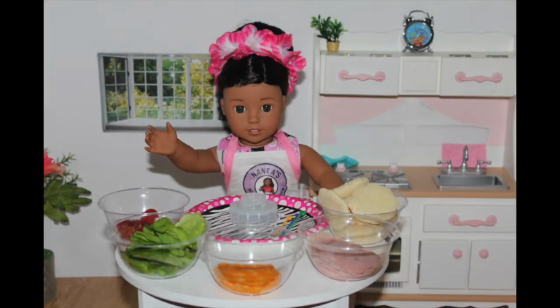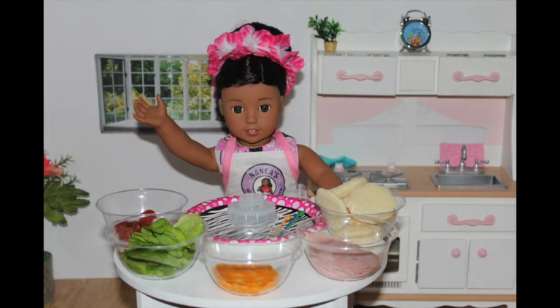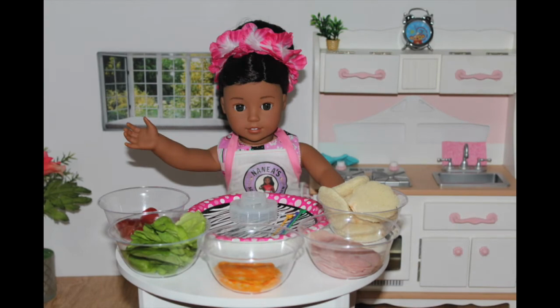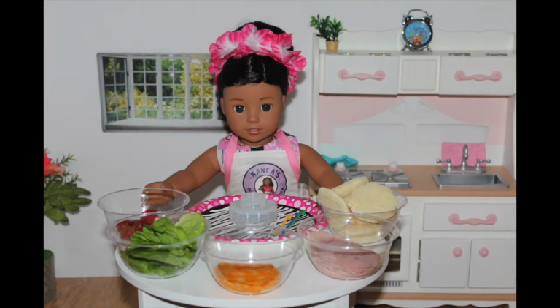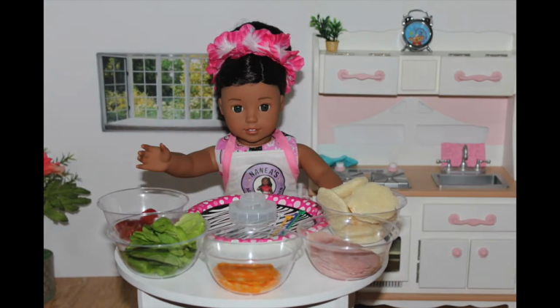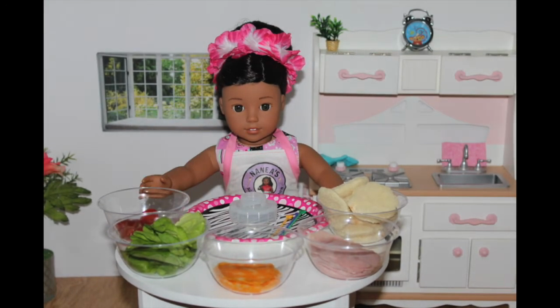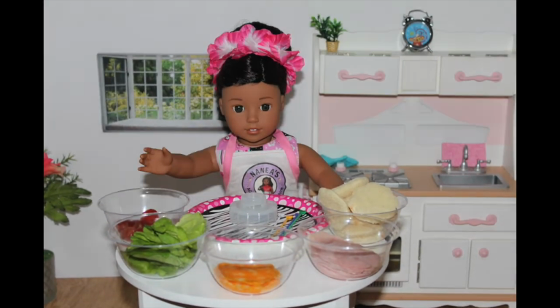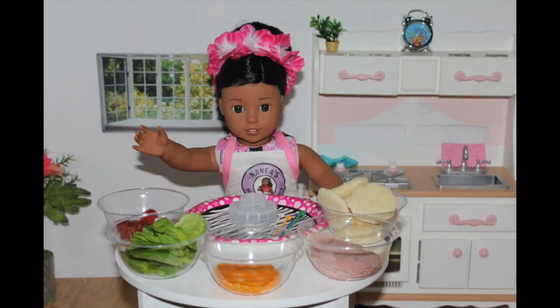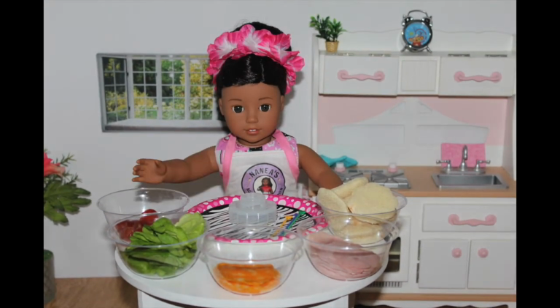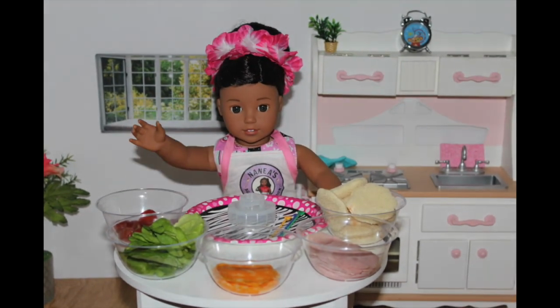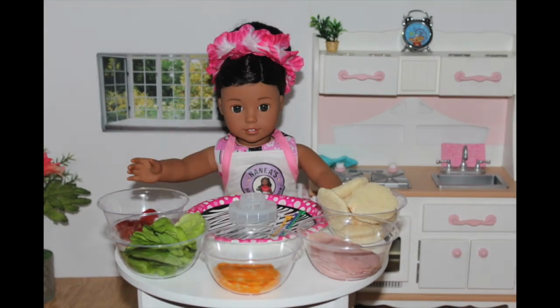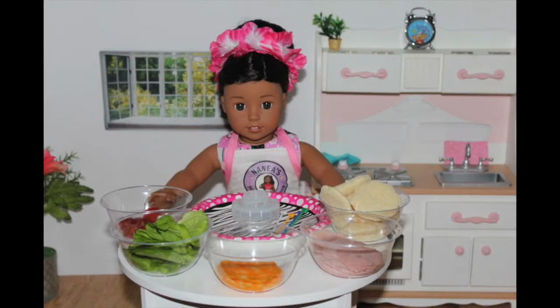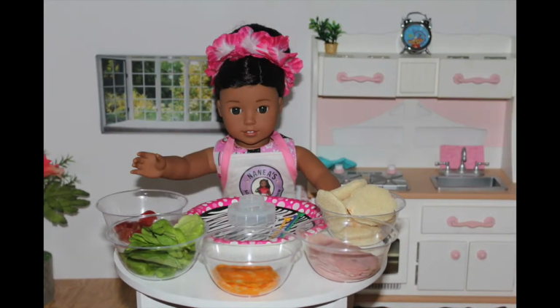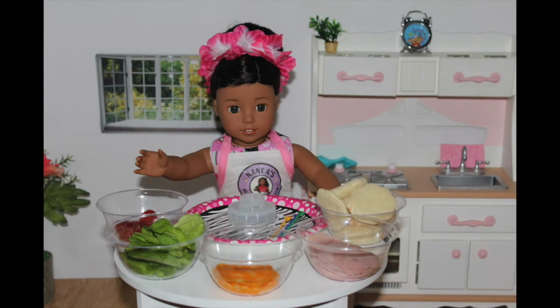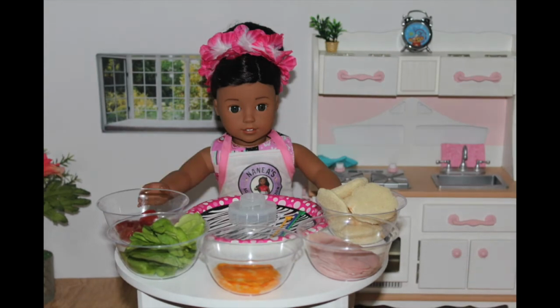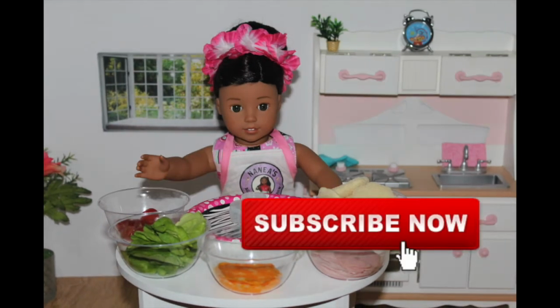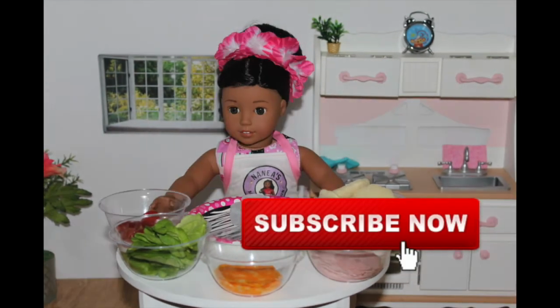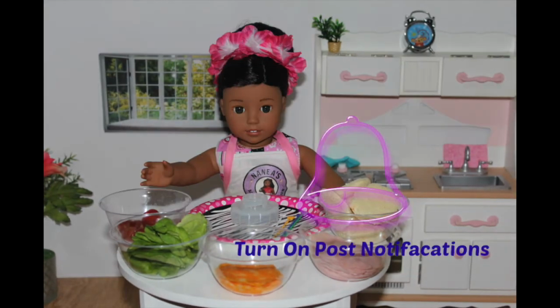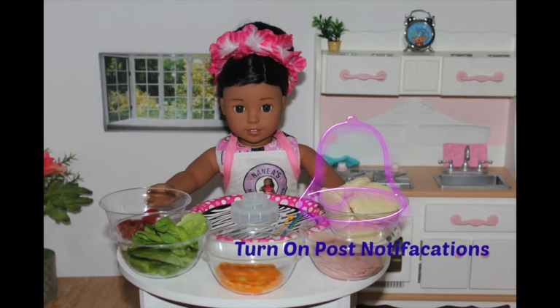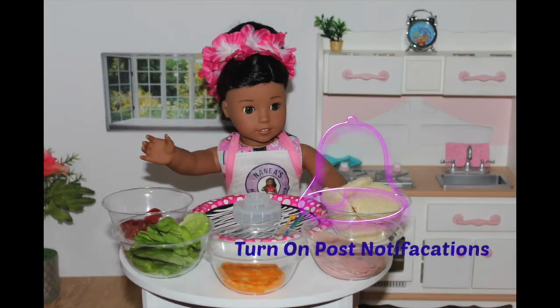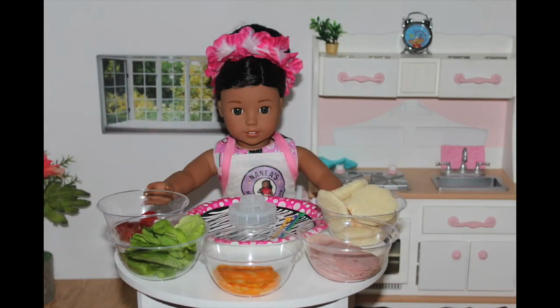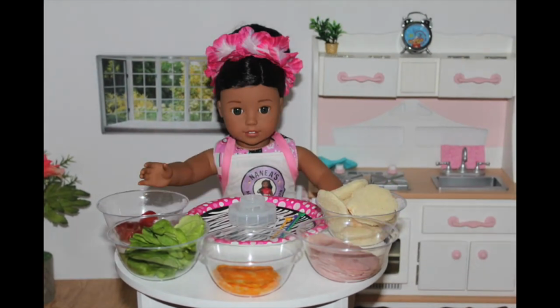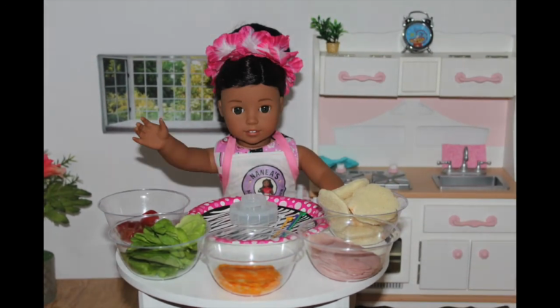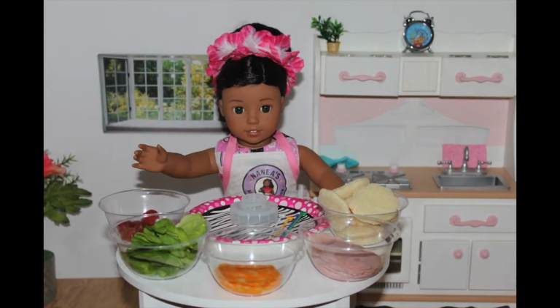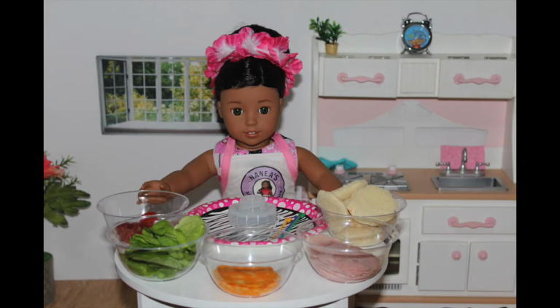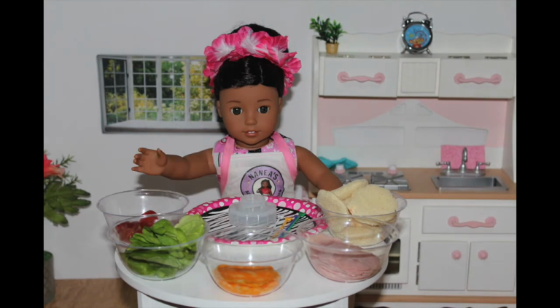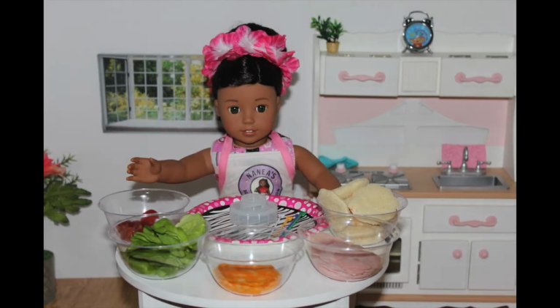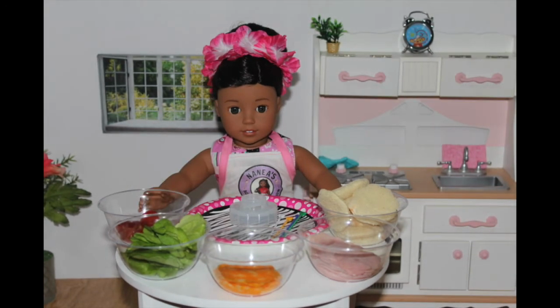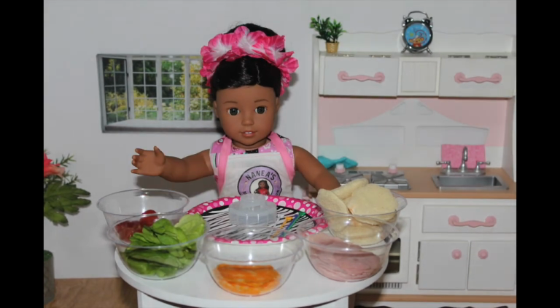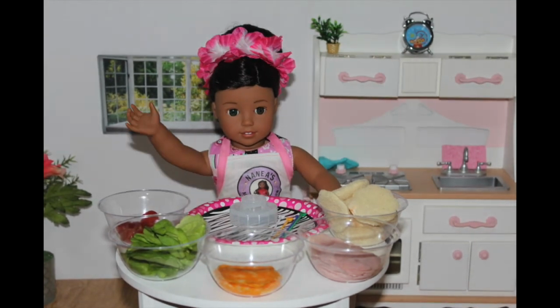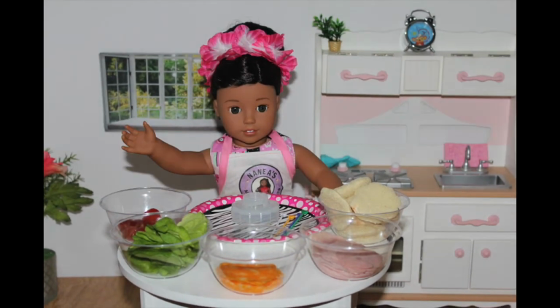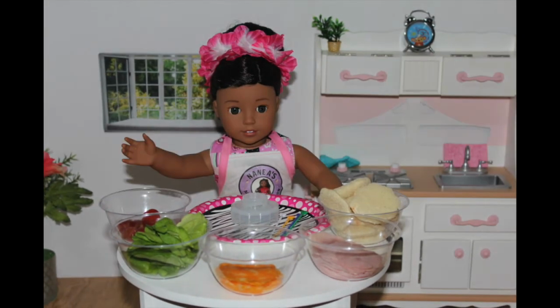Aloha, it's me, Nenea. Welcome back to another episode of American Girl Dog Cooking Show. Don't forget to subscribe and turn on notifications for a new recipe. I'll post a new video every Thursday at 3 p.m. Eastern Time.